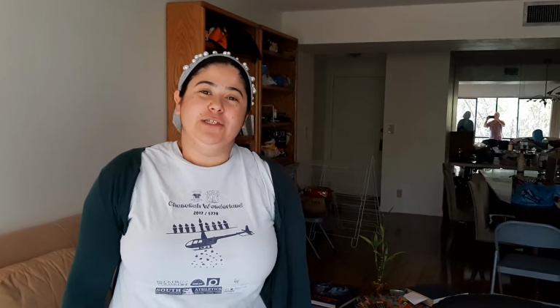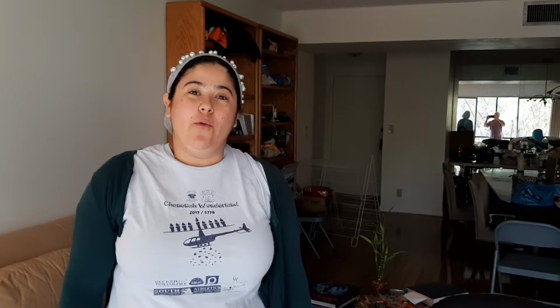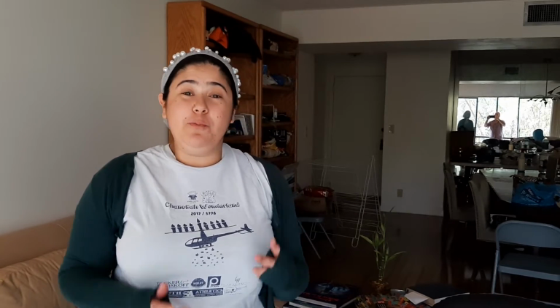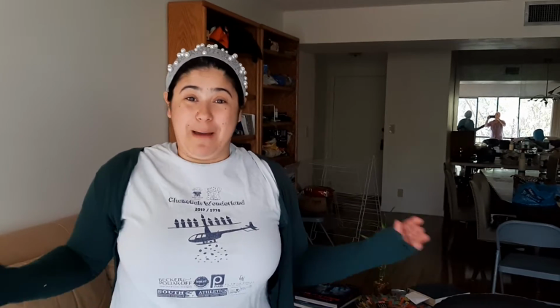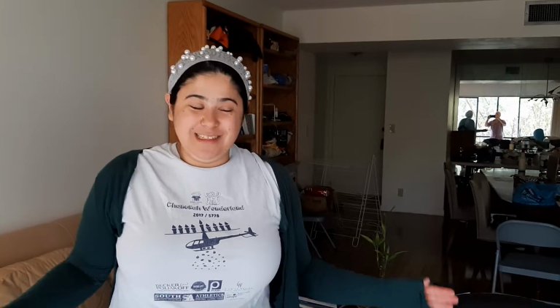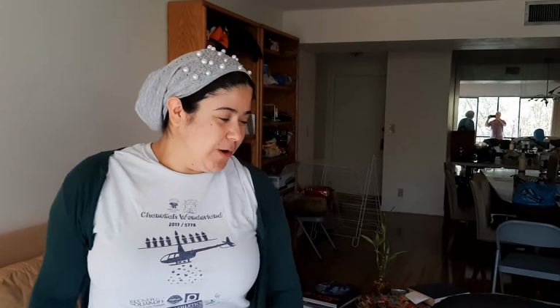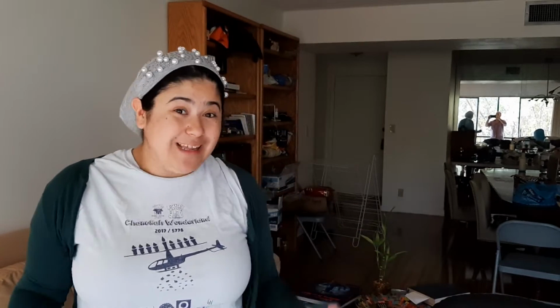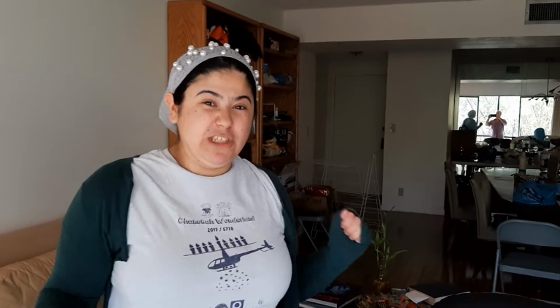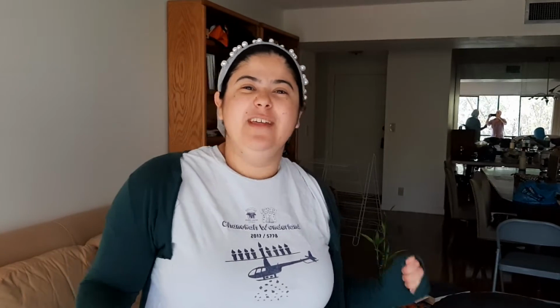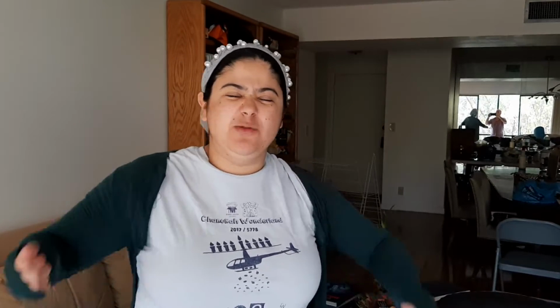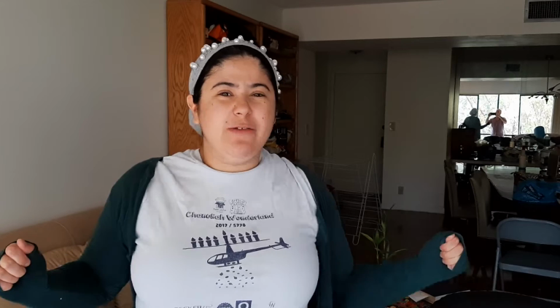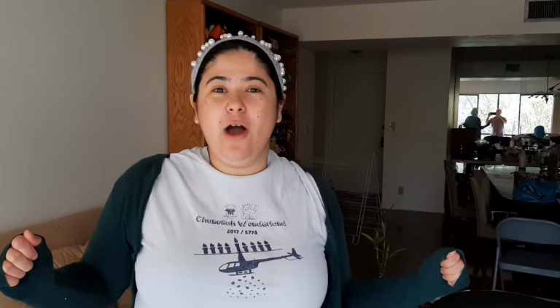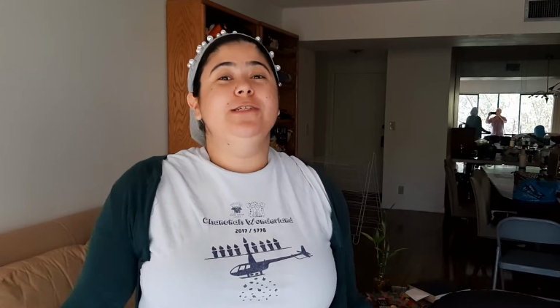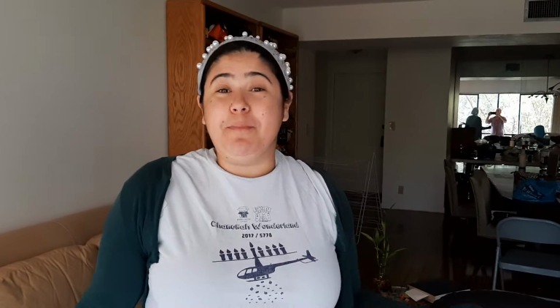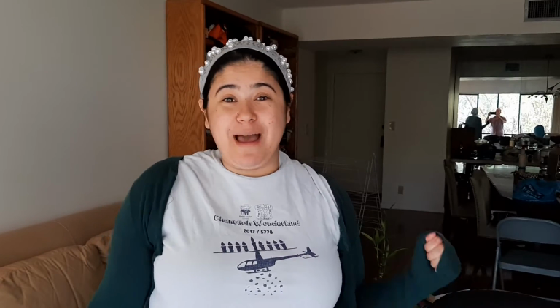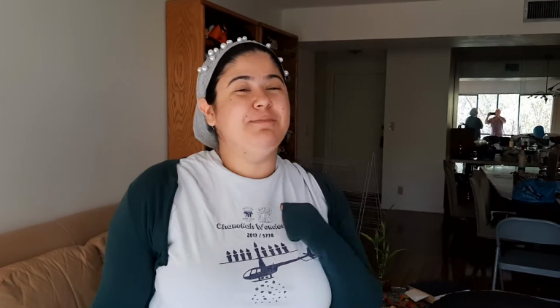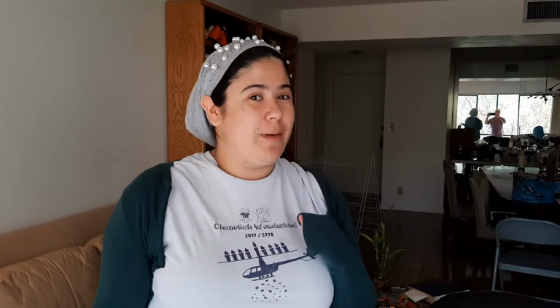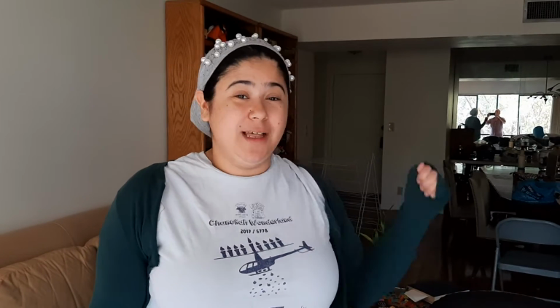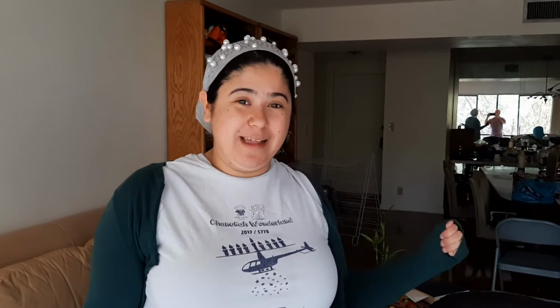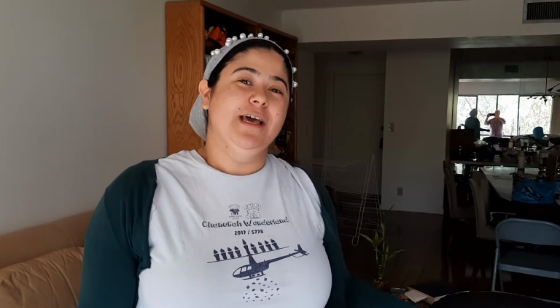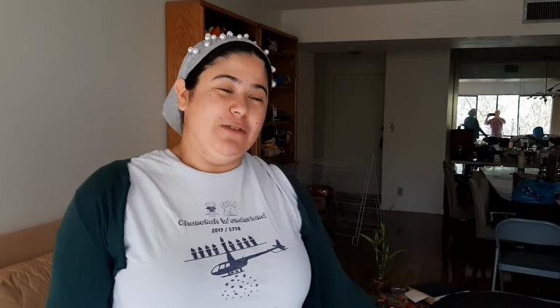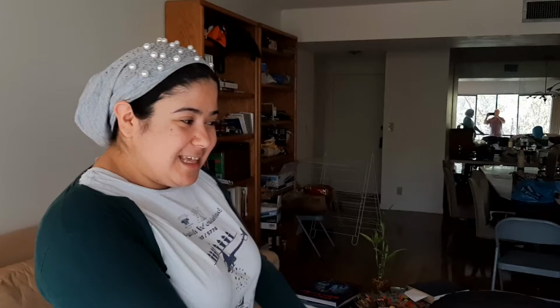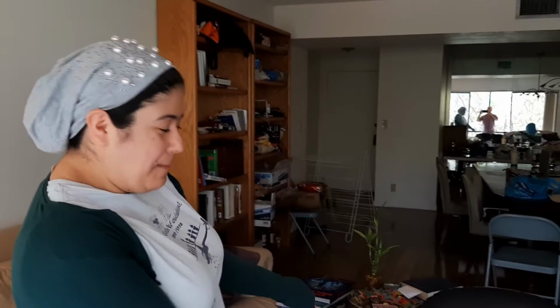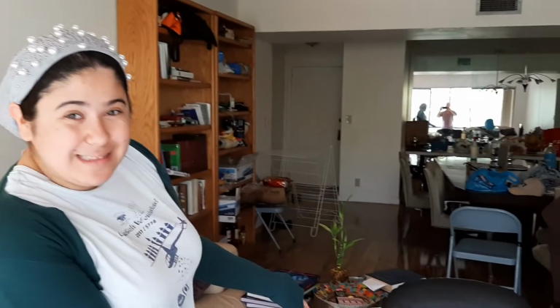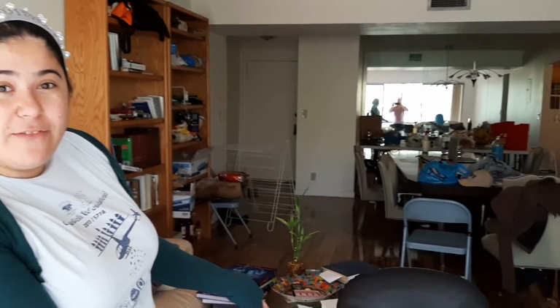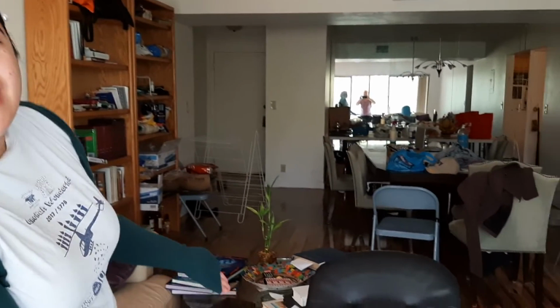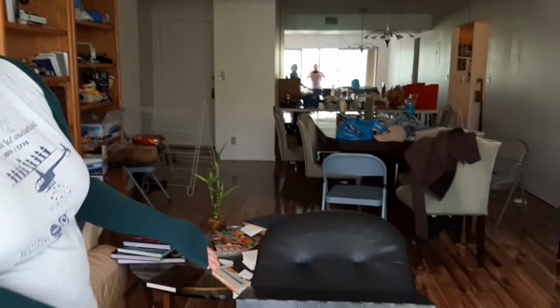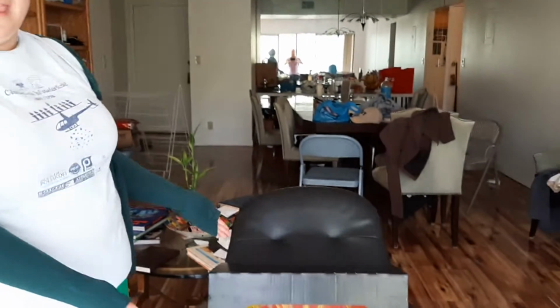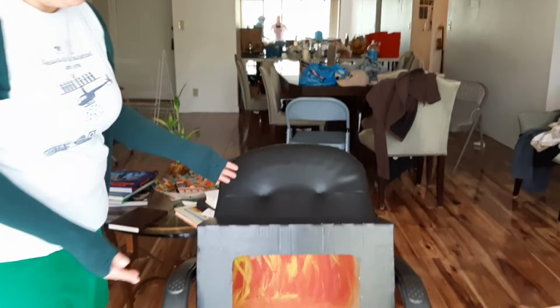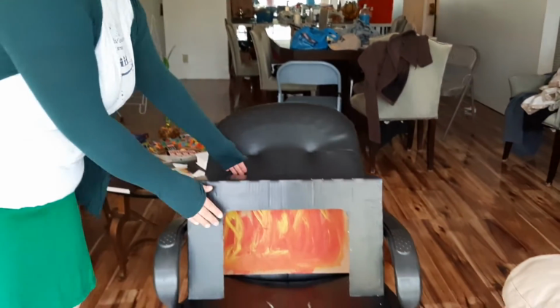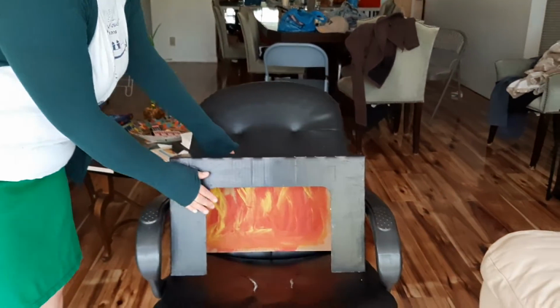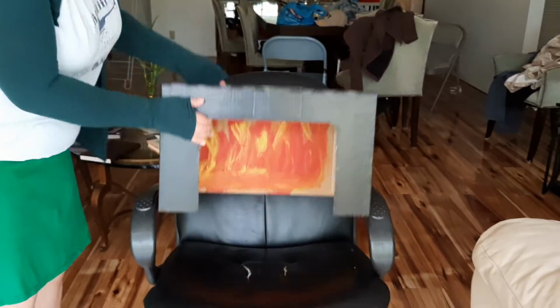So when you bake matzahs you want a really special oven that gets really, really hot so it can bake the matzahs before it becomes chametz. So this is a matzah oven that I made. Now let me show you it.